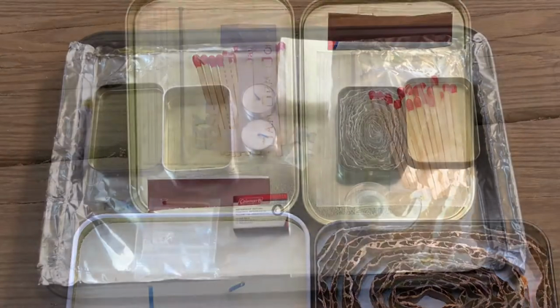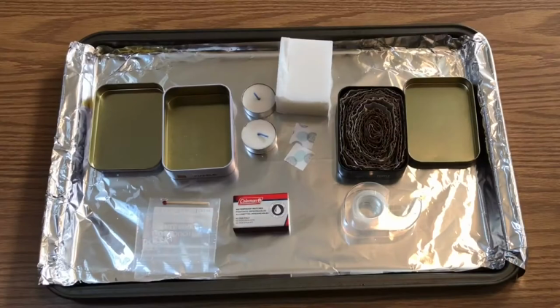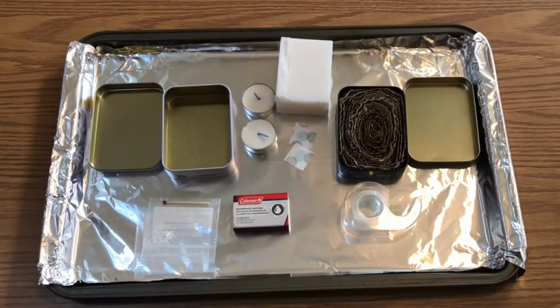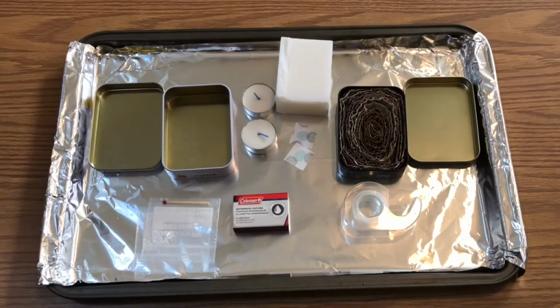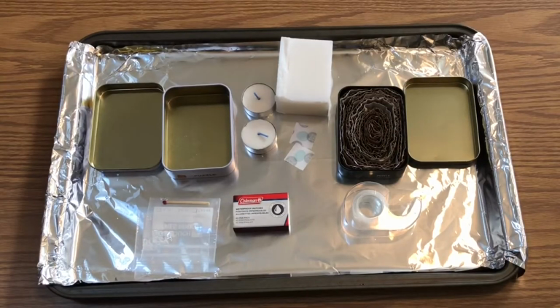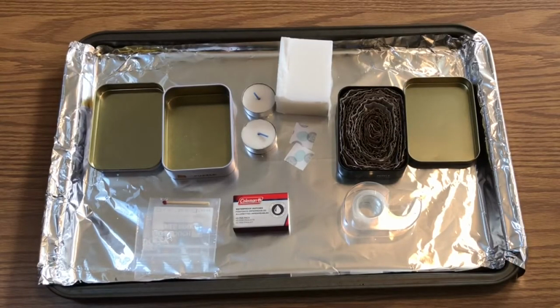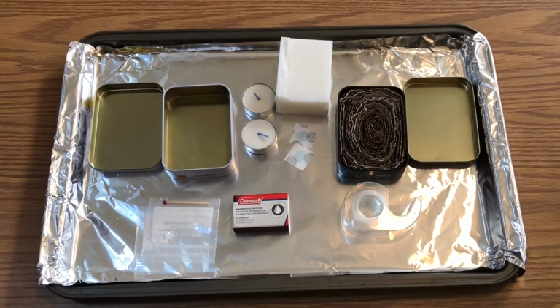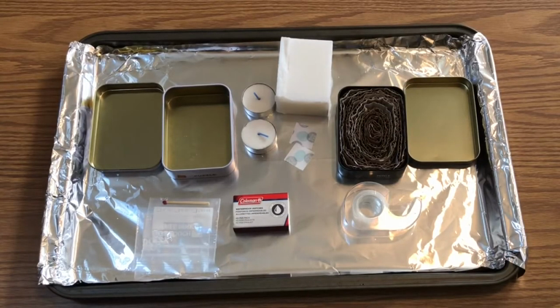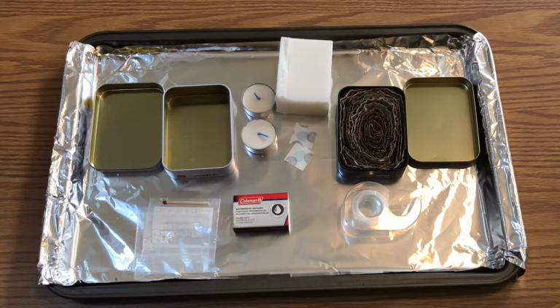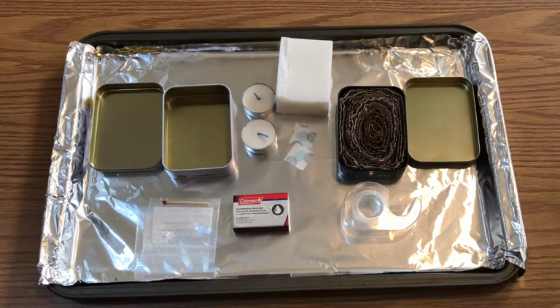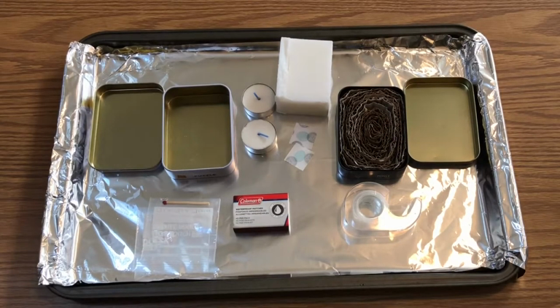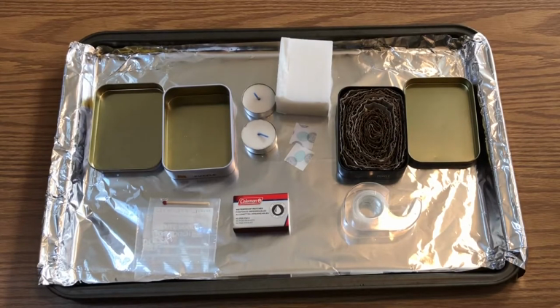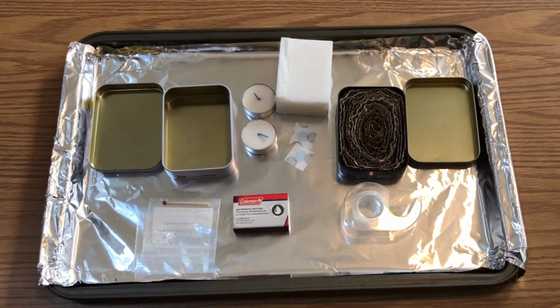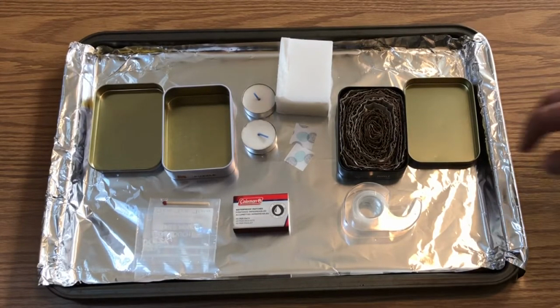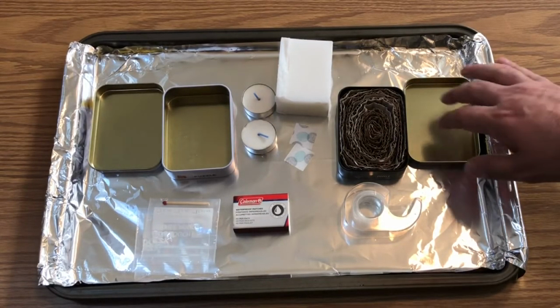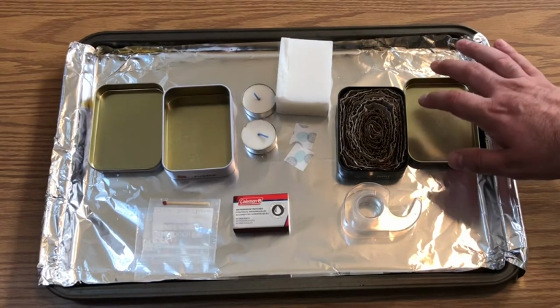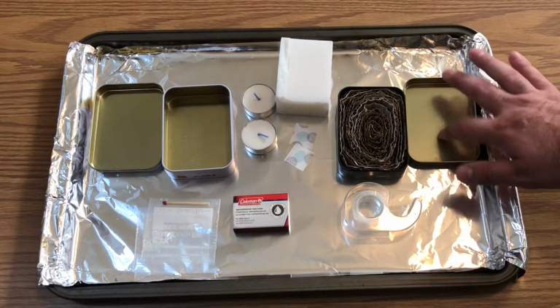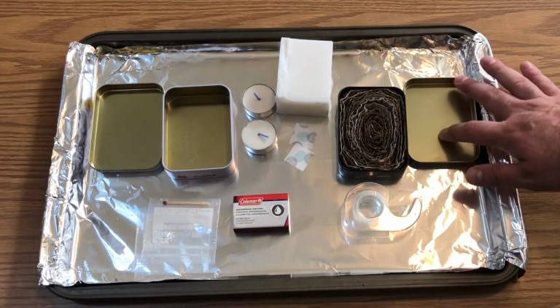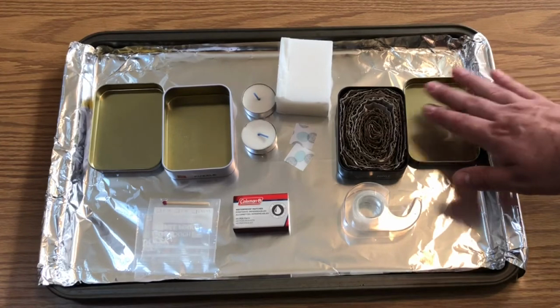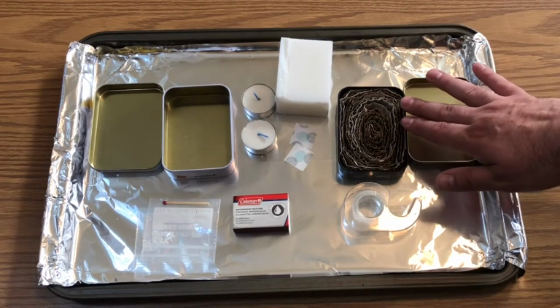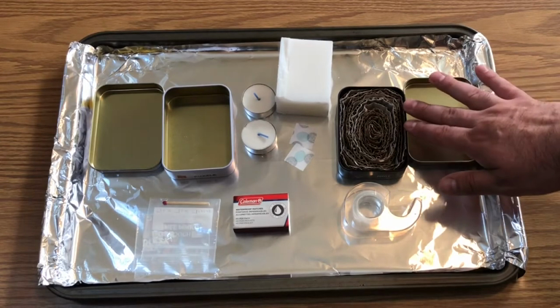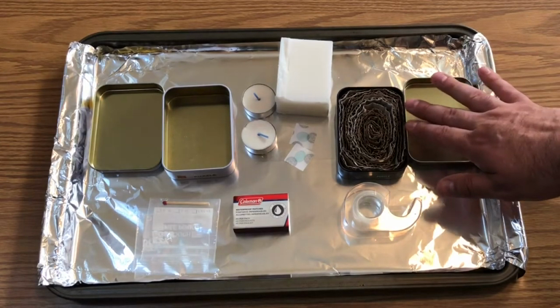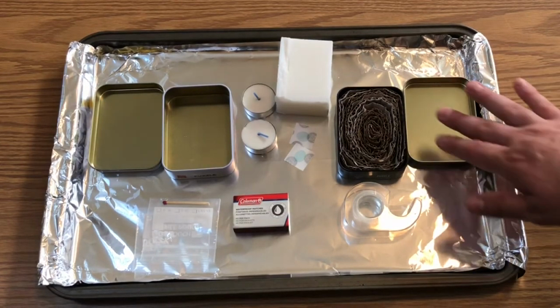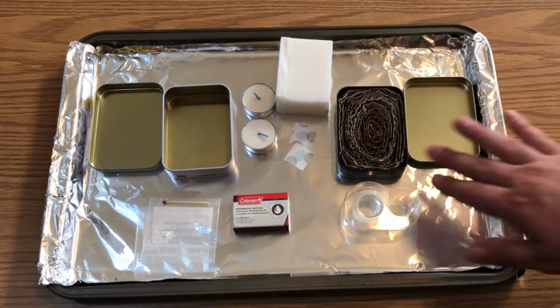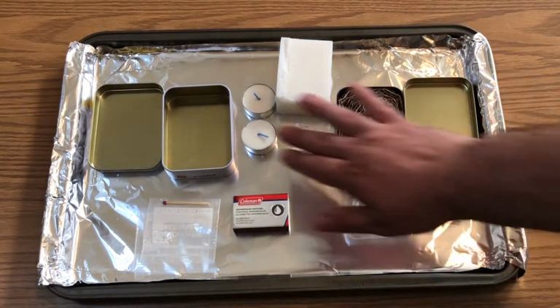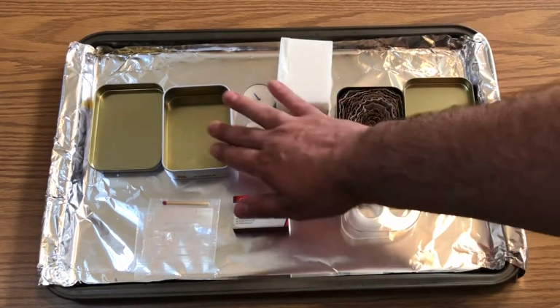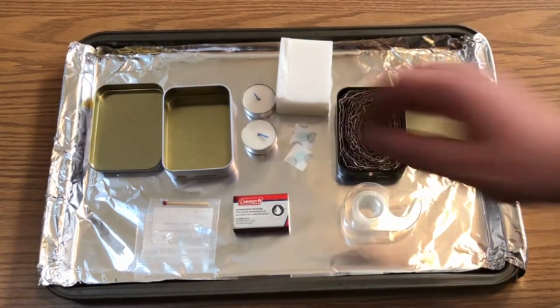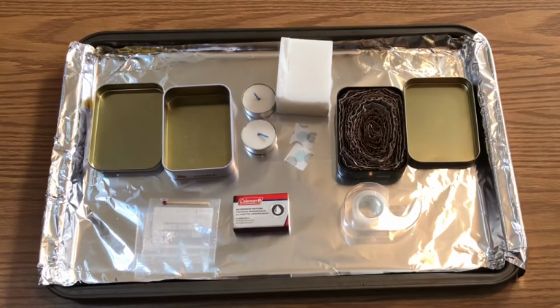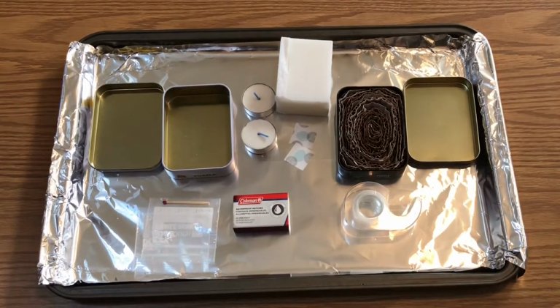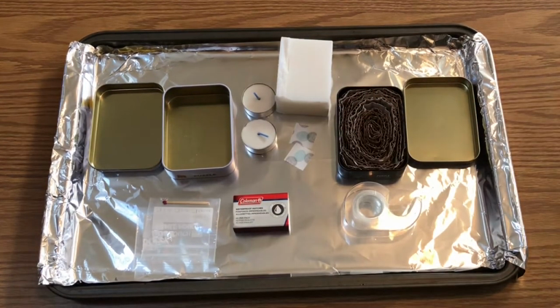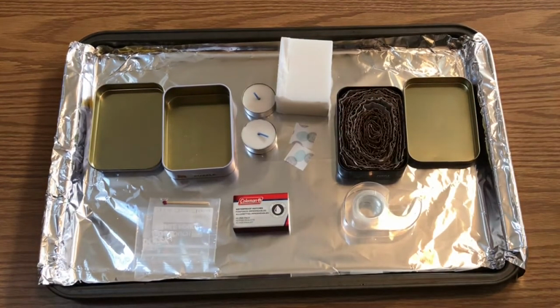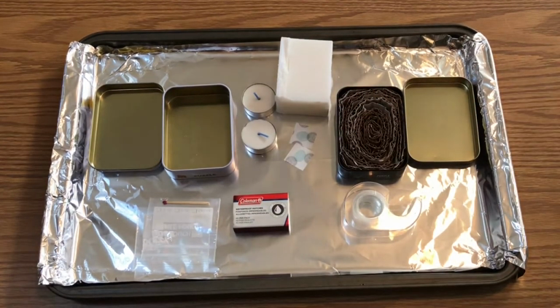Hey YouTube, it is EasyPurper101. Today we're going to show you how to make a stove slash heat source and a candle. Let's get started.